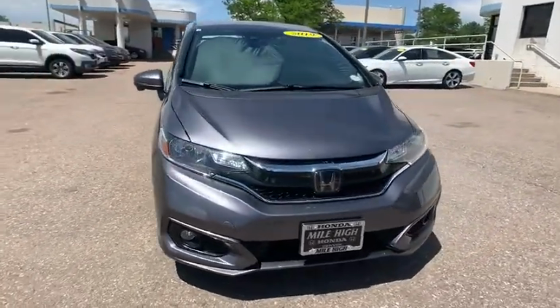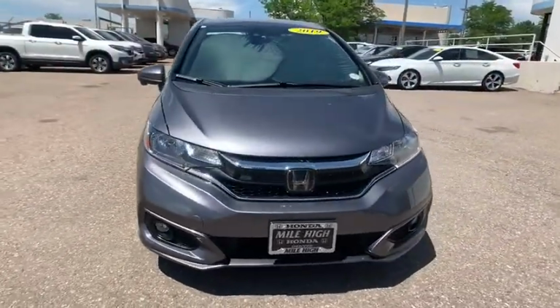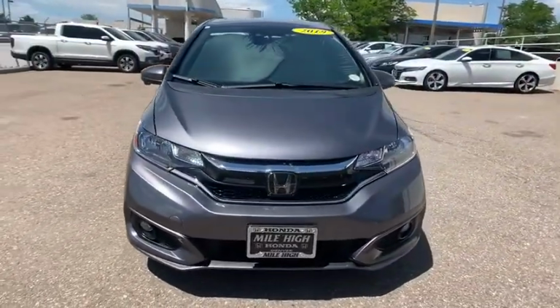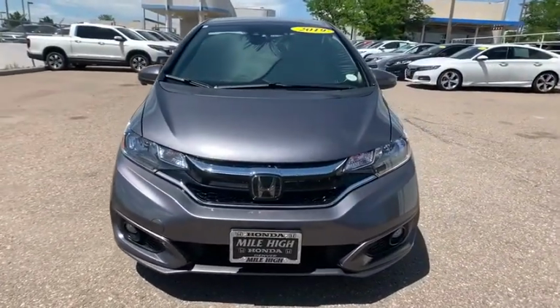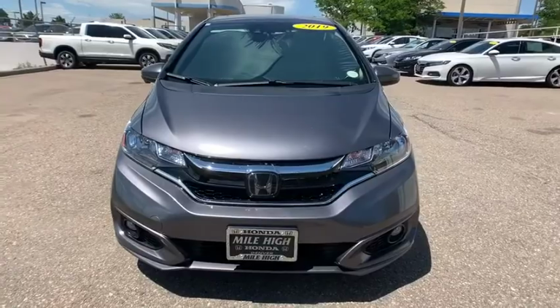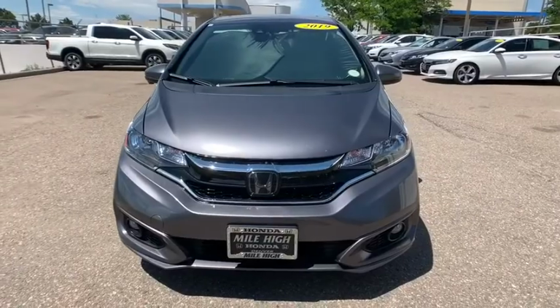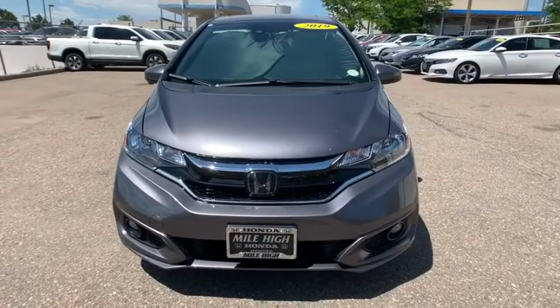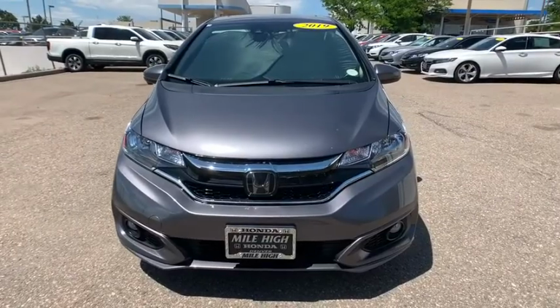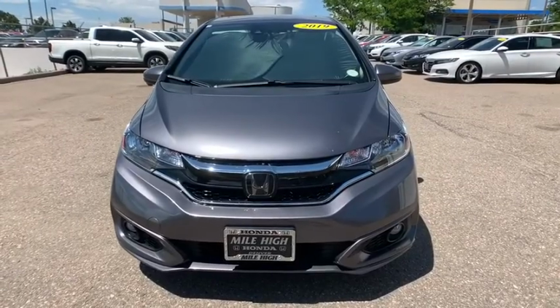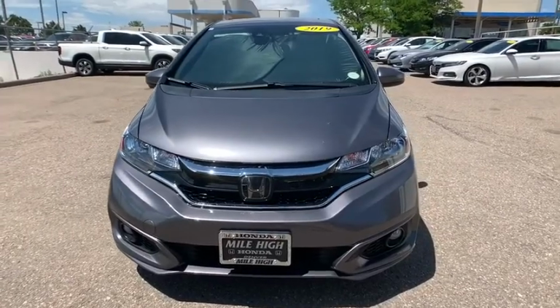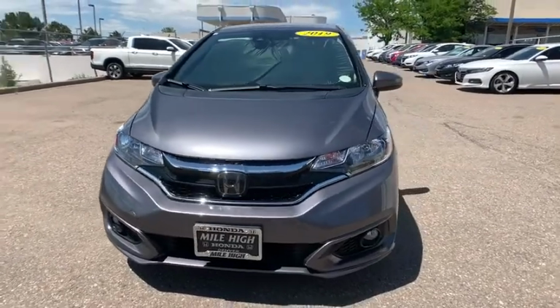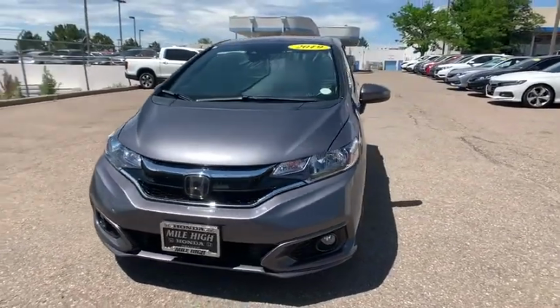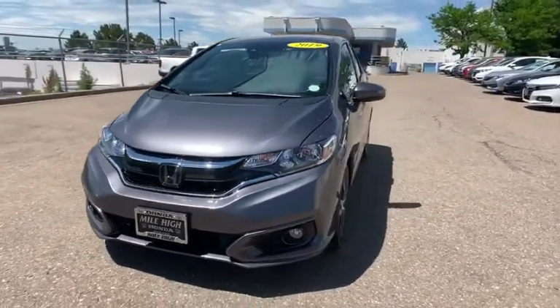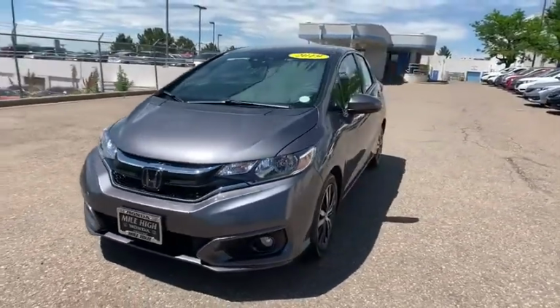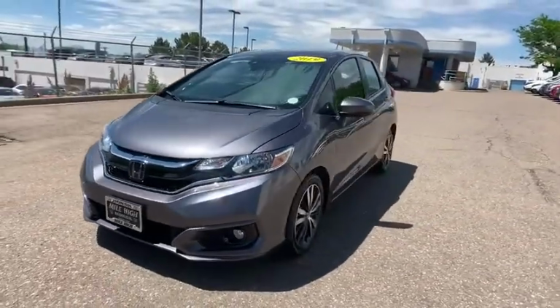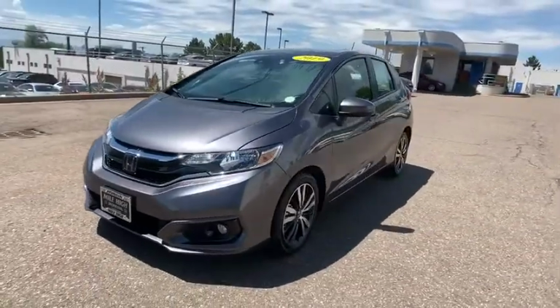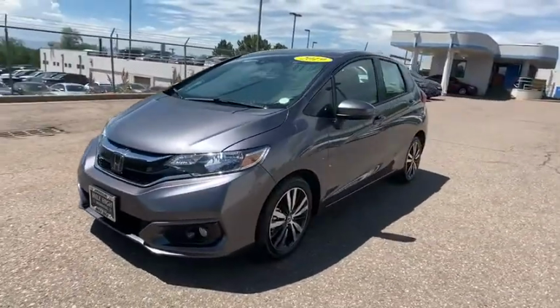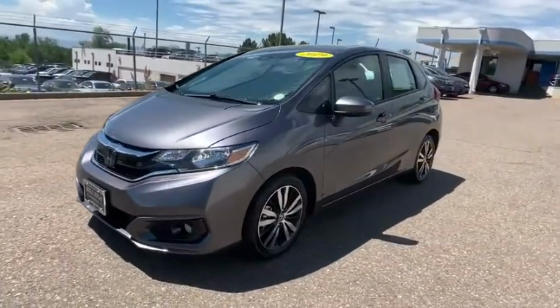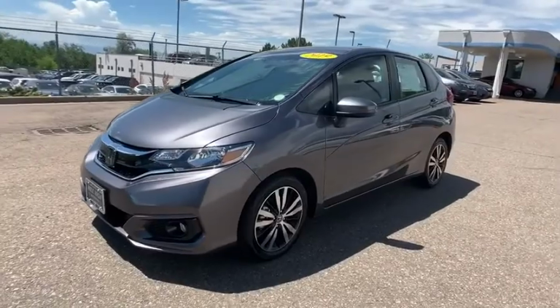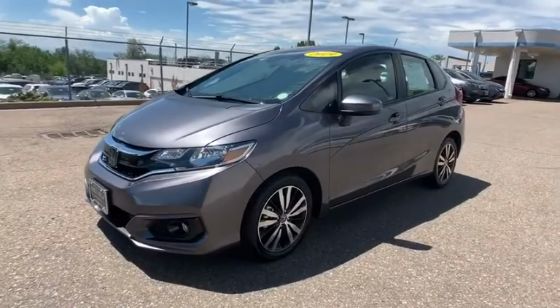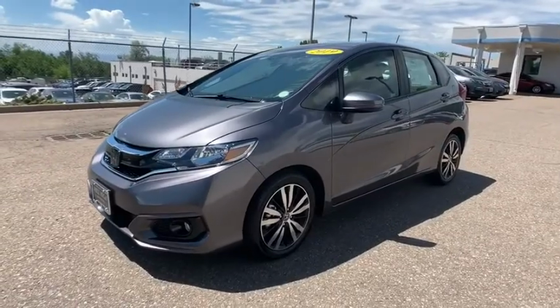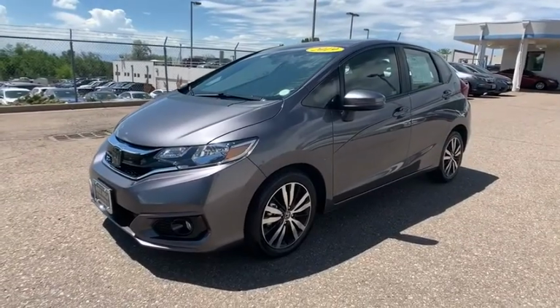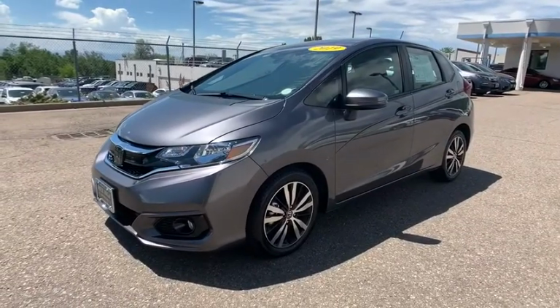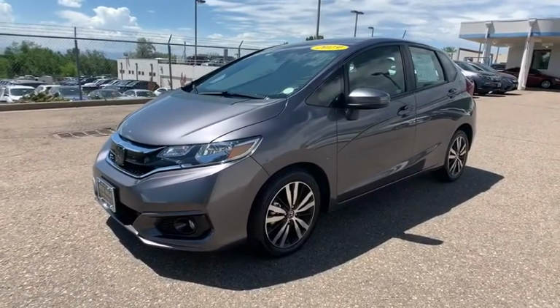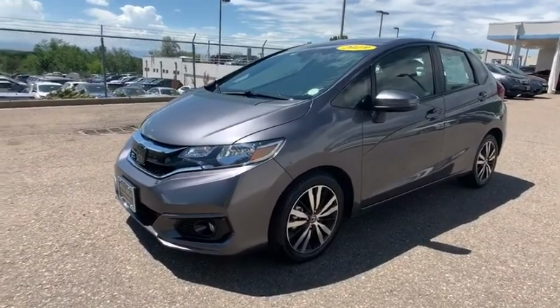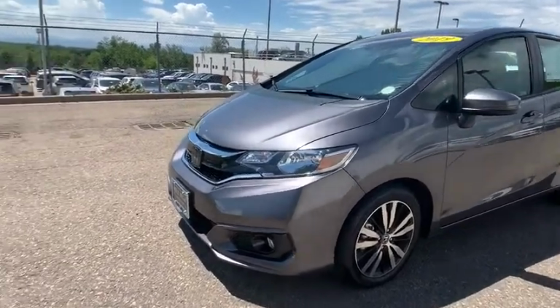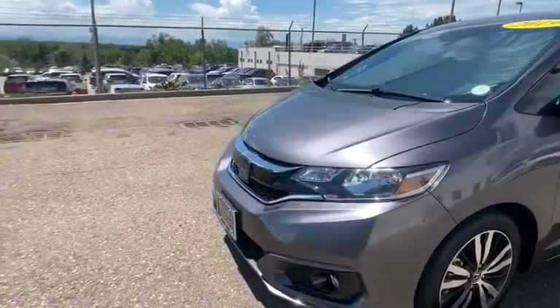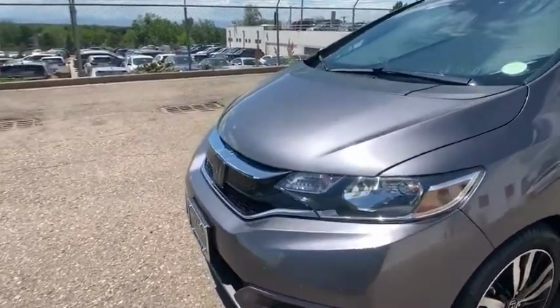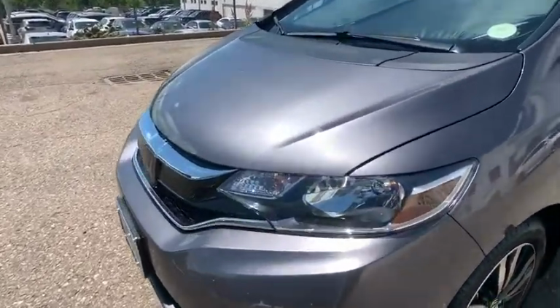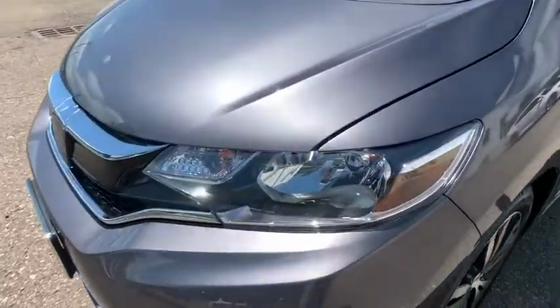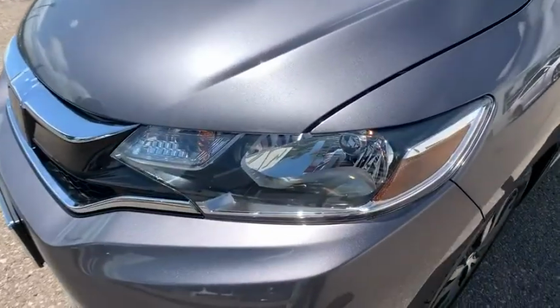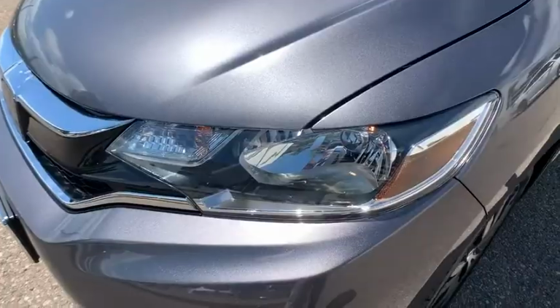This vehicle is Carfax certified one owner and qualifies for the Carfax buyback guarantee. This vehicle offers reliability and good looks at a great price. So come in and take a test drive today.